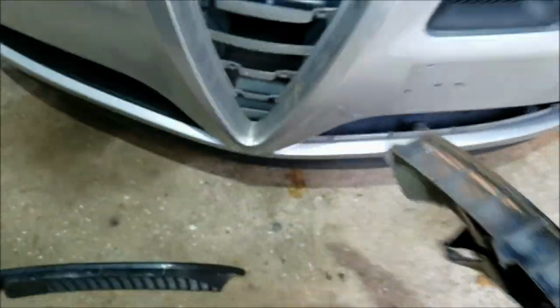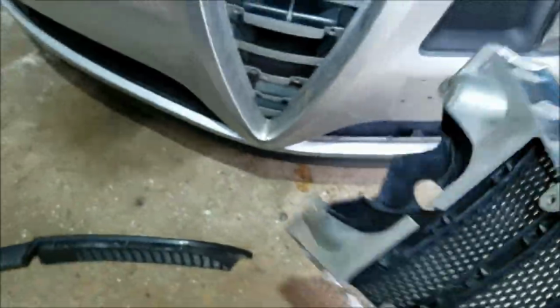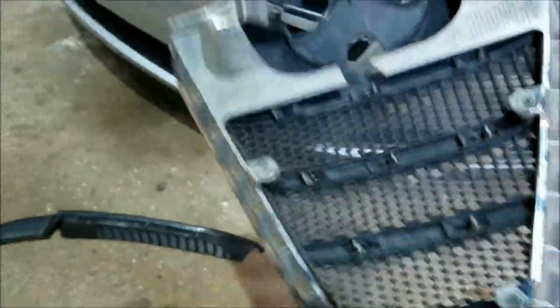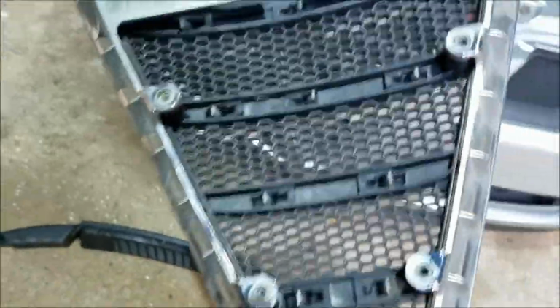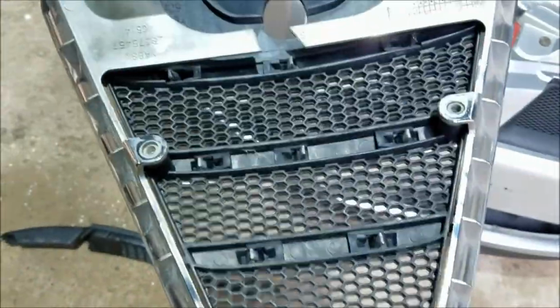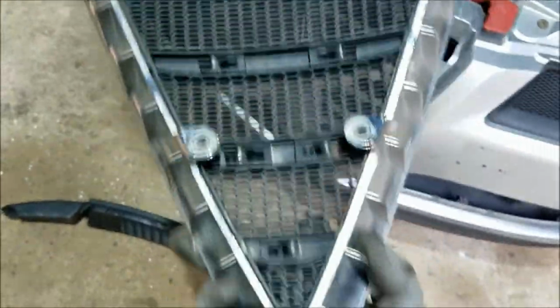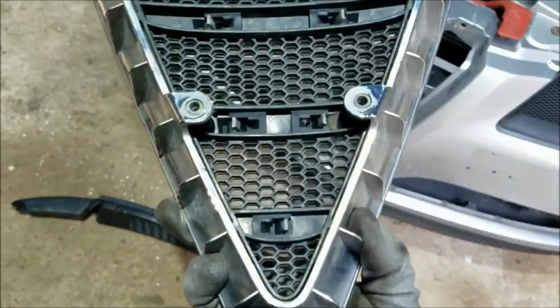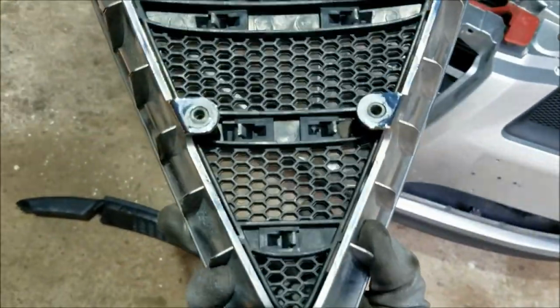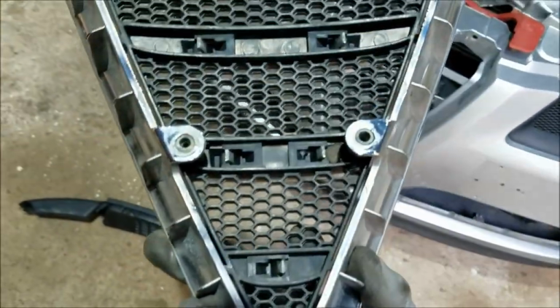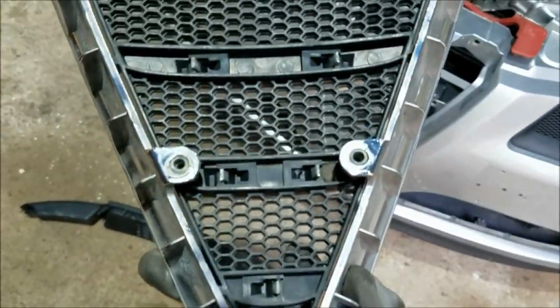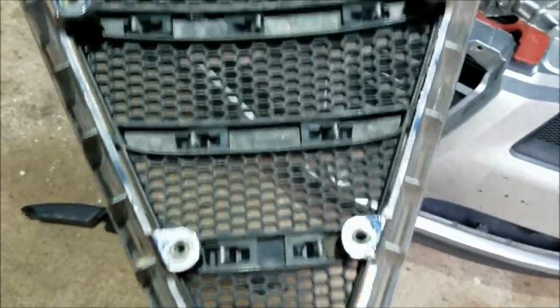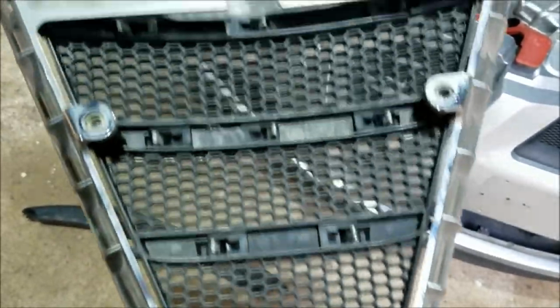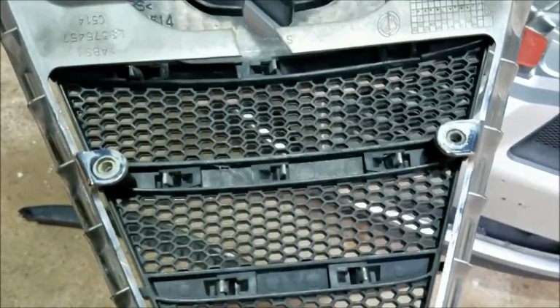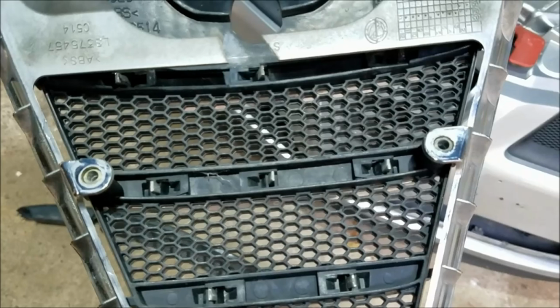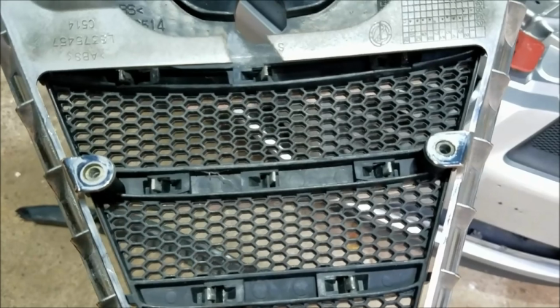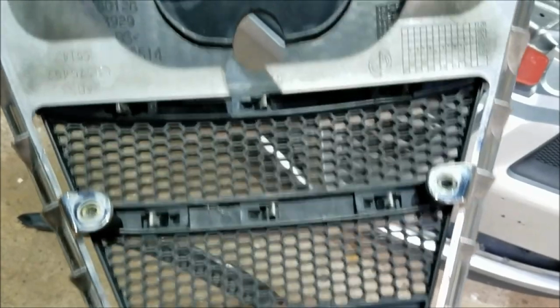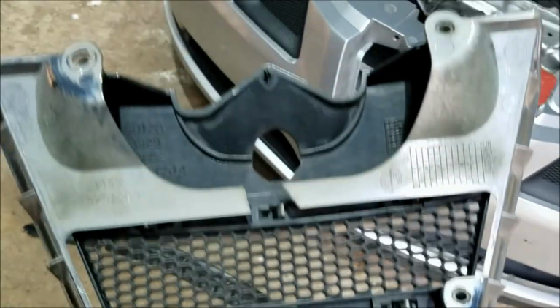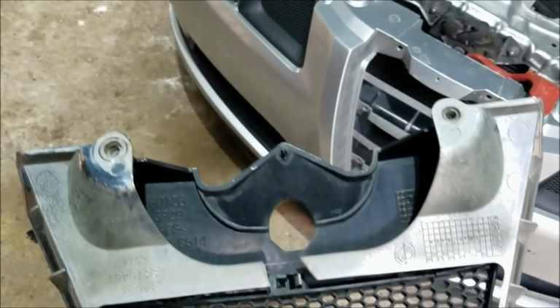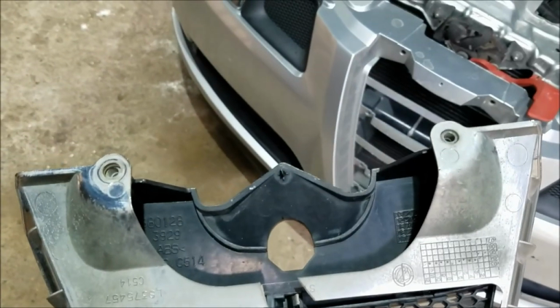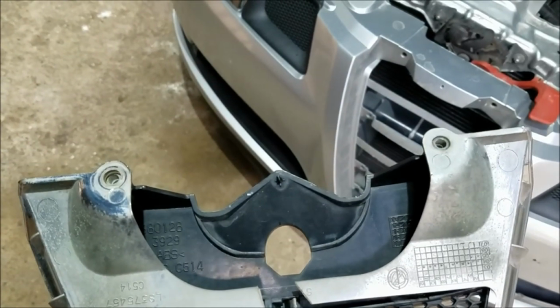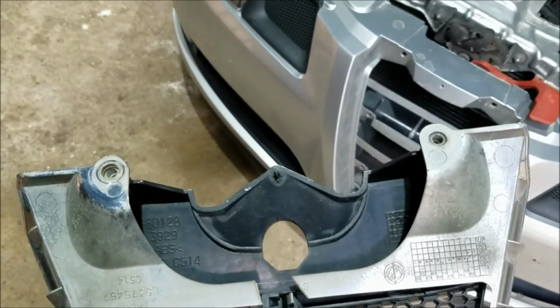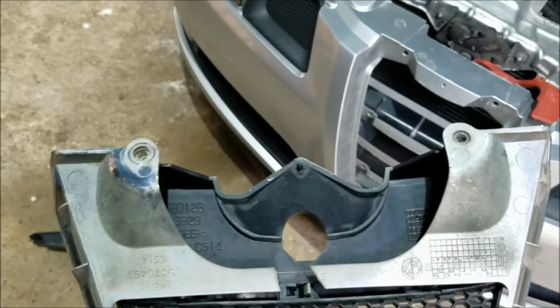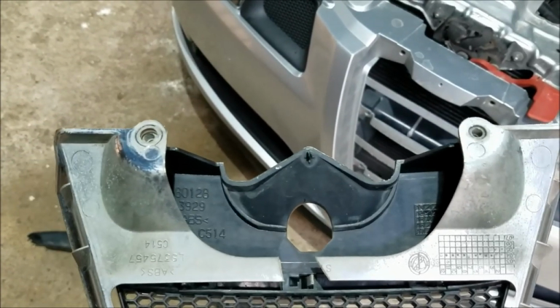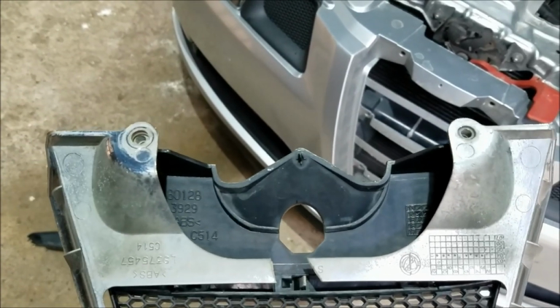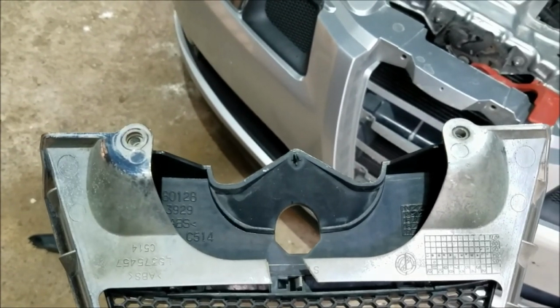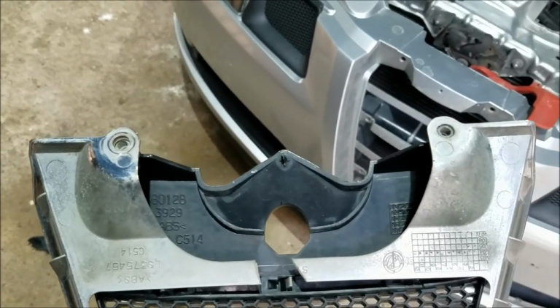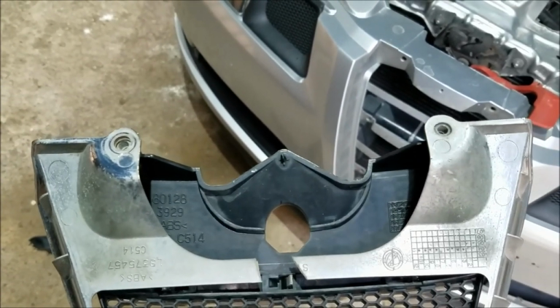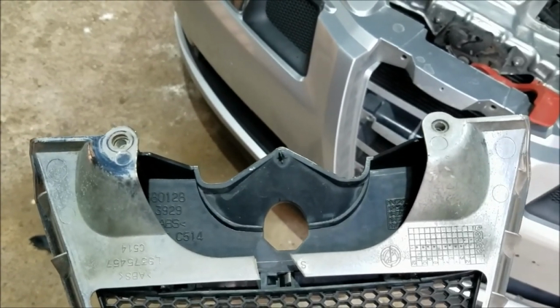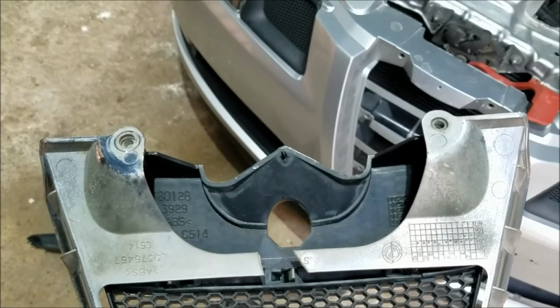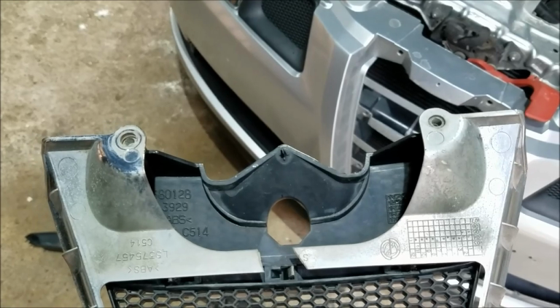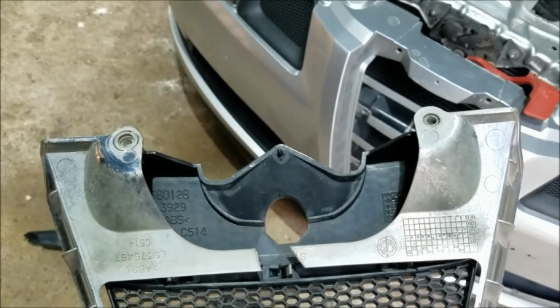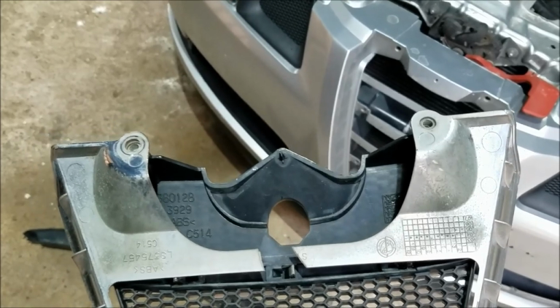Here is the placement of the screws on the grille from the back. That would be it for this video — if you liked it, hit the like button and support our channel by subscribing.